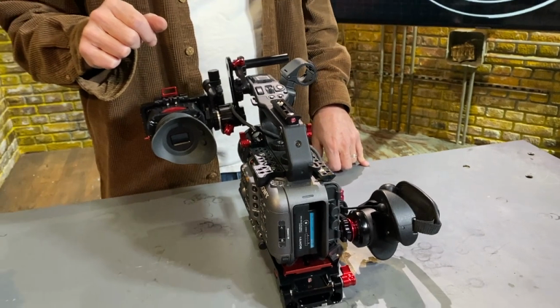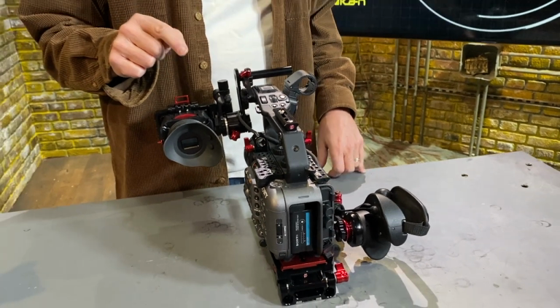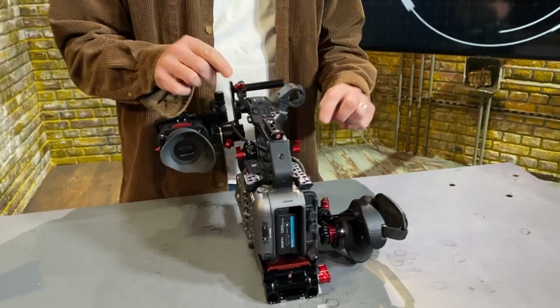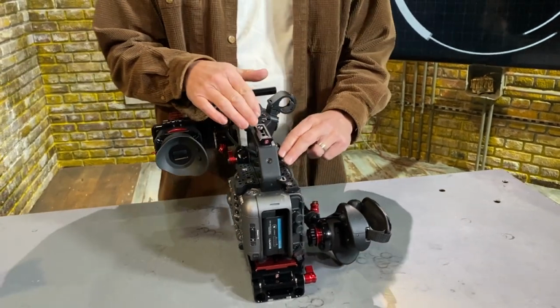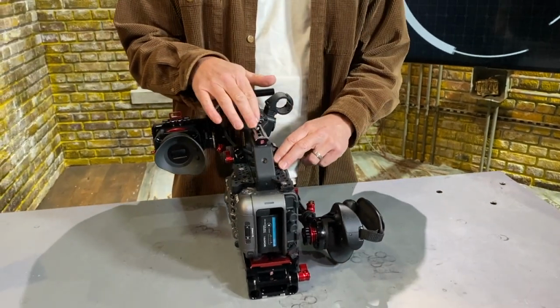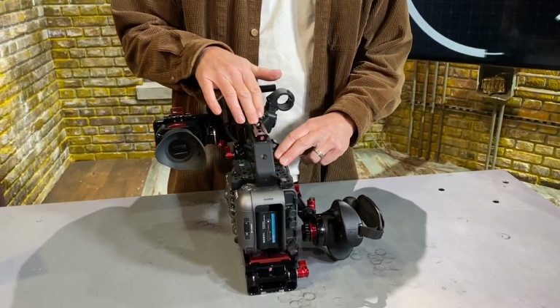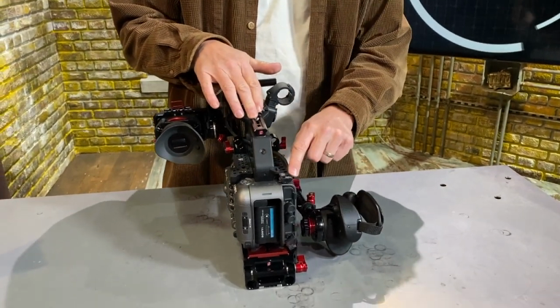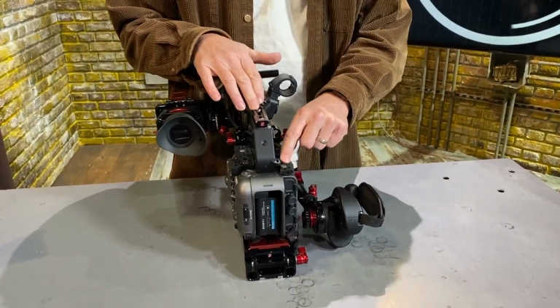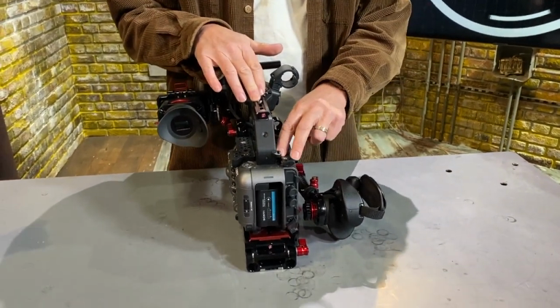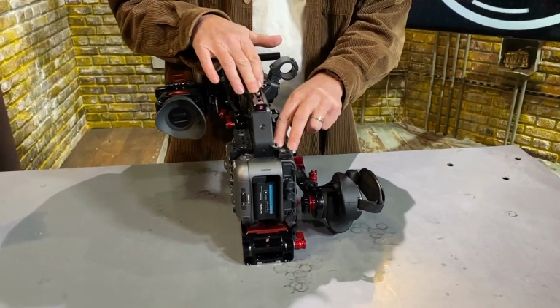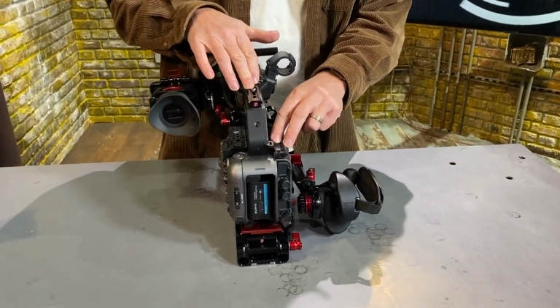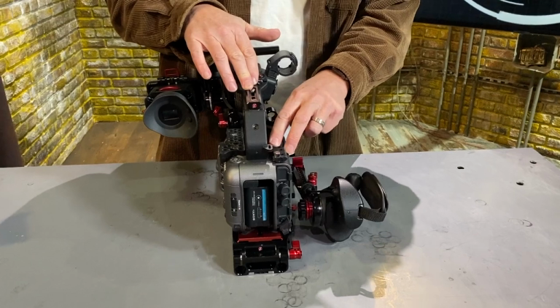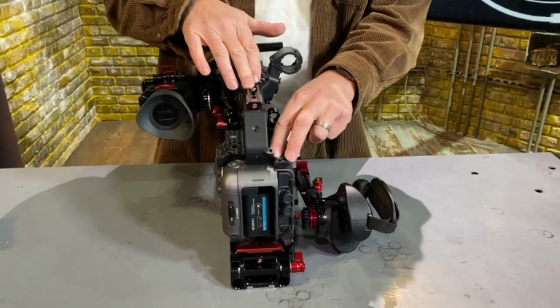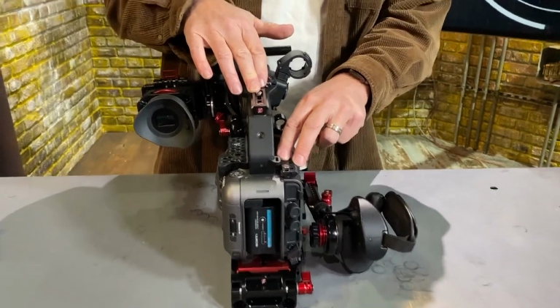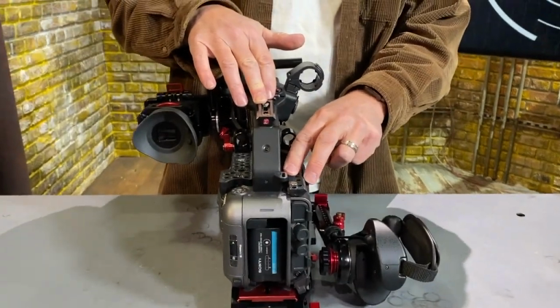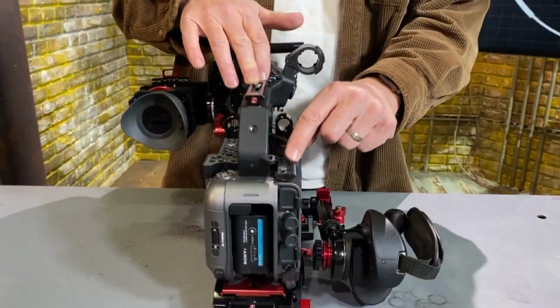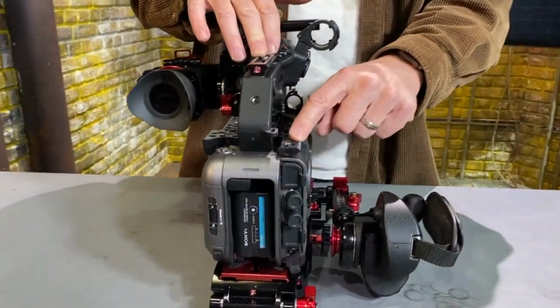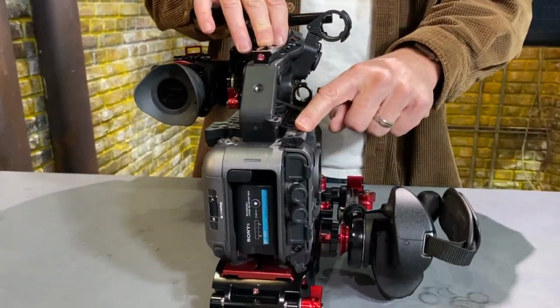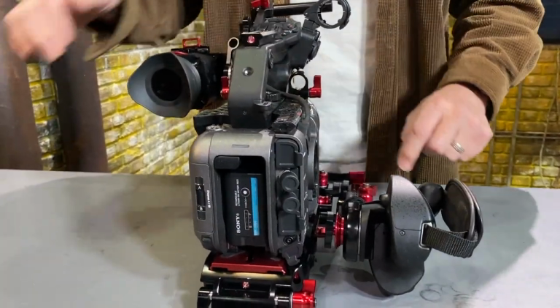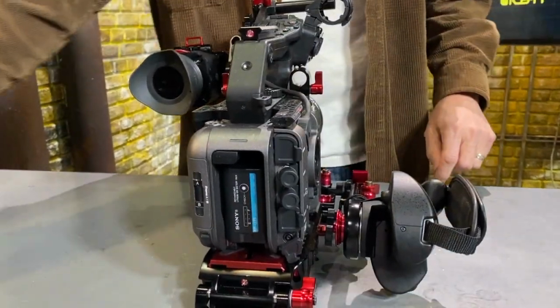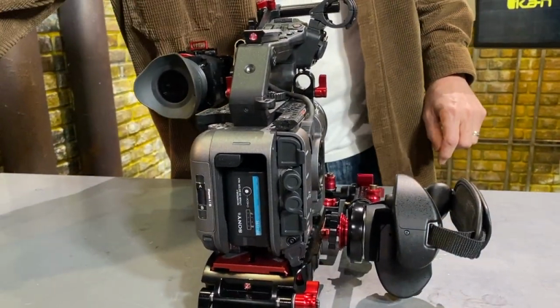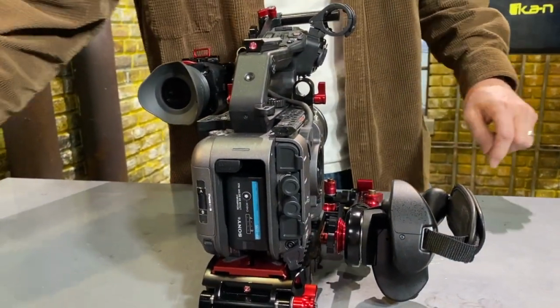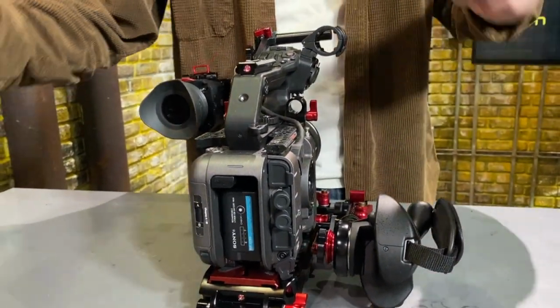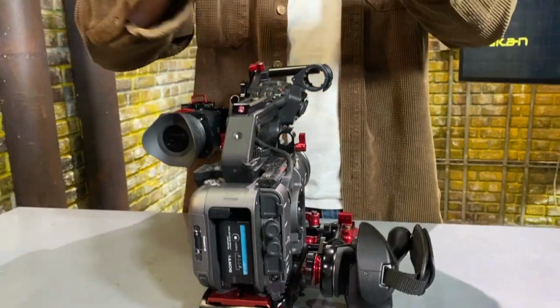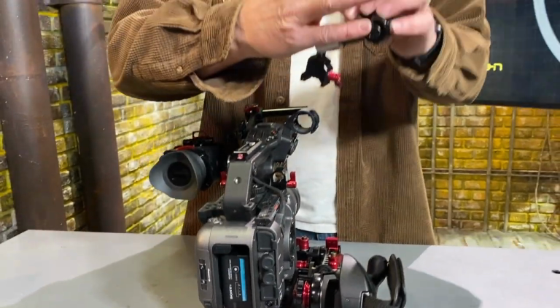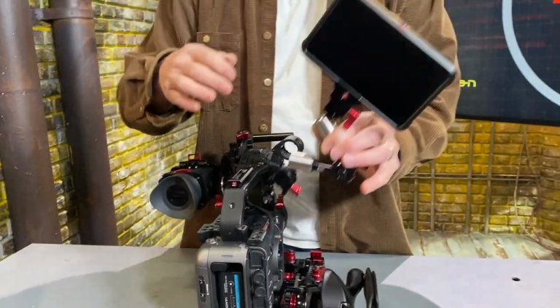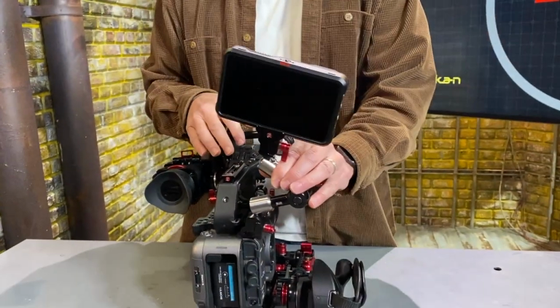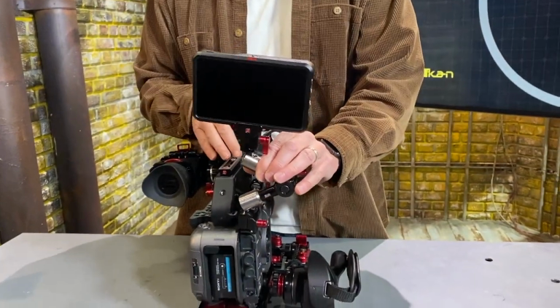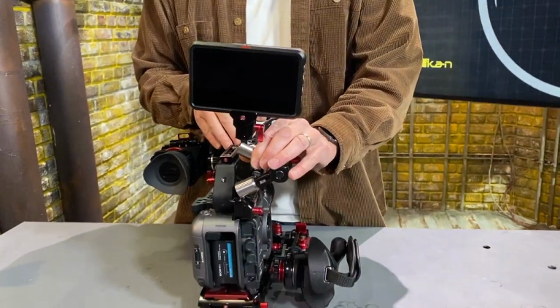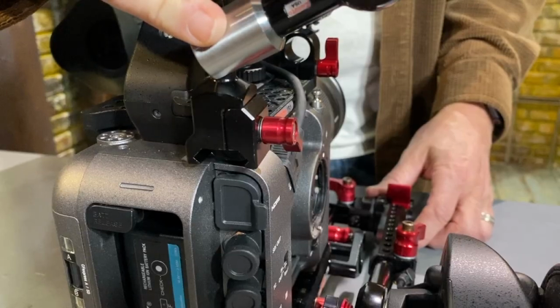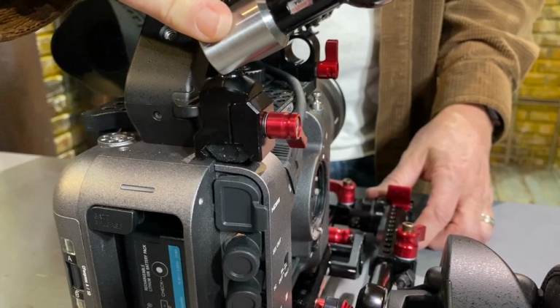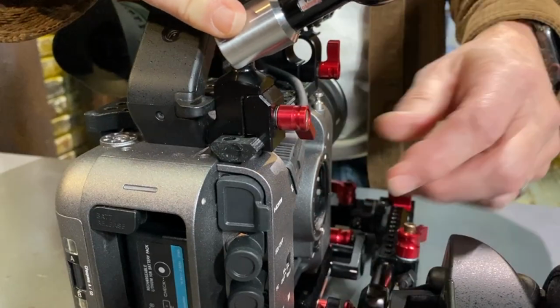The other cool feature about this top is that we've integrated Z-rail, which is a NATO-style rail to the back here, which will allow you to mount arms and other accessories like this for monitors or whatever it may be.